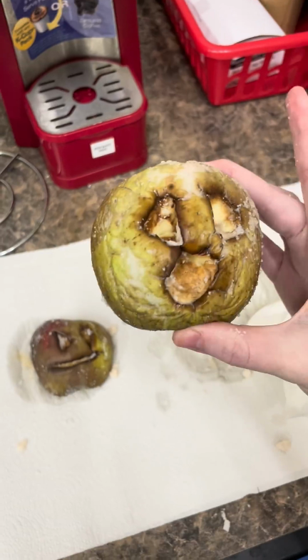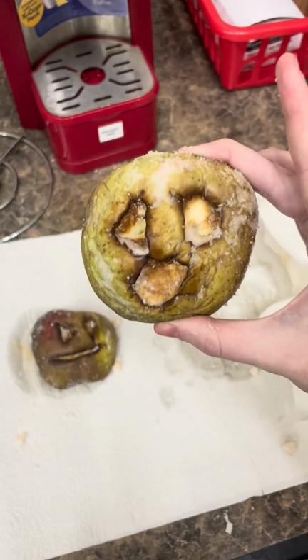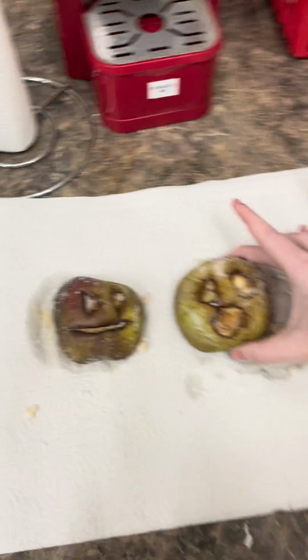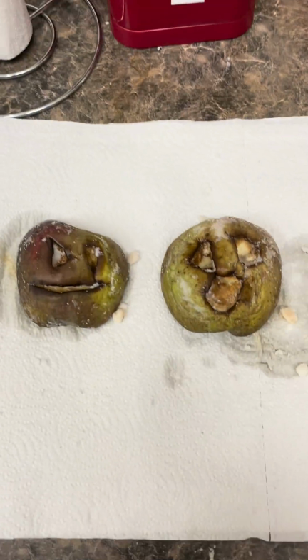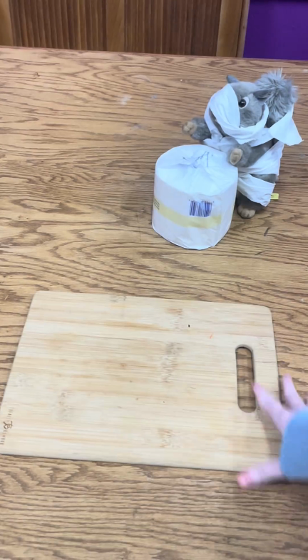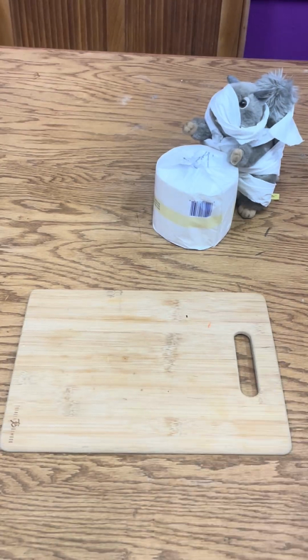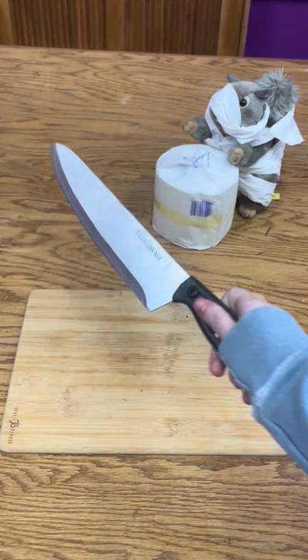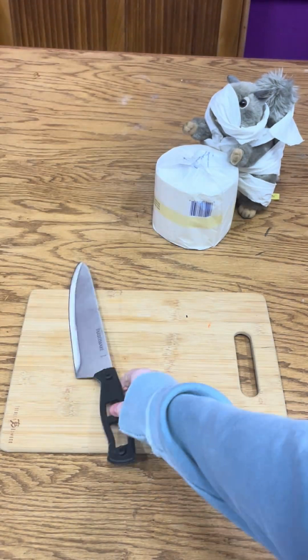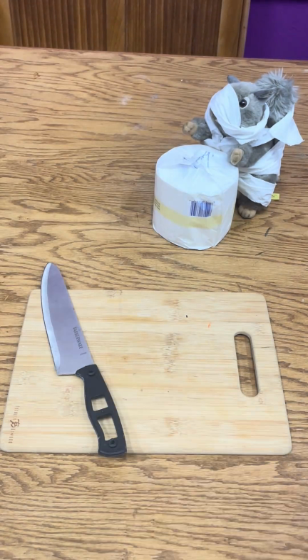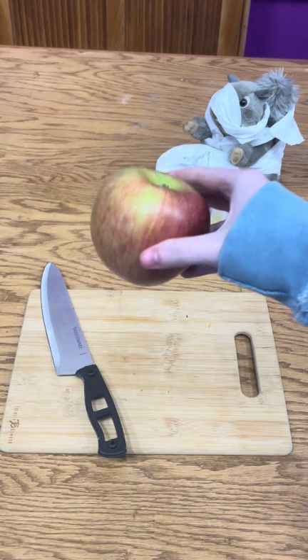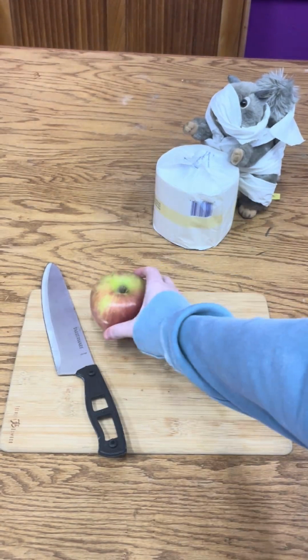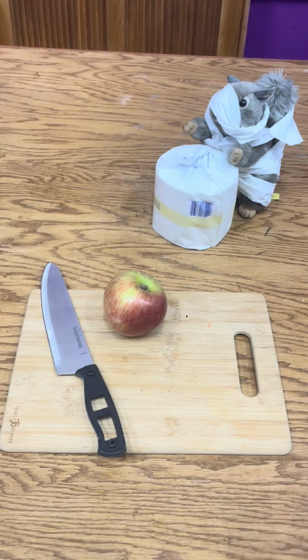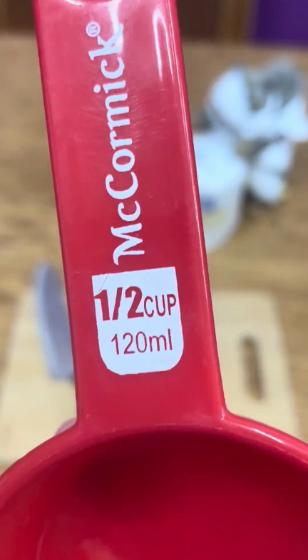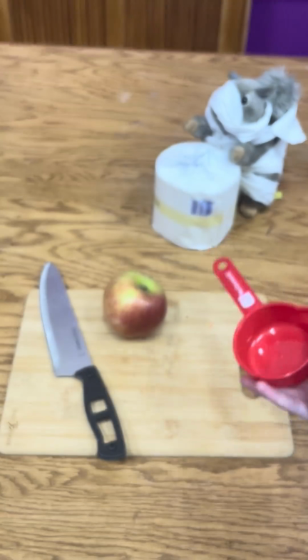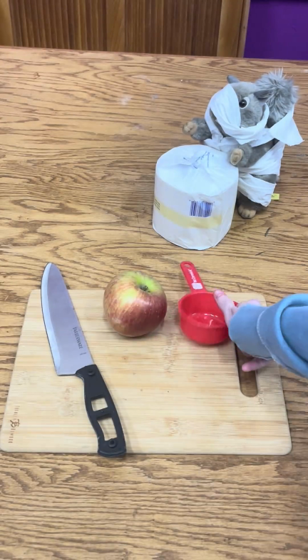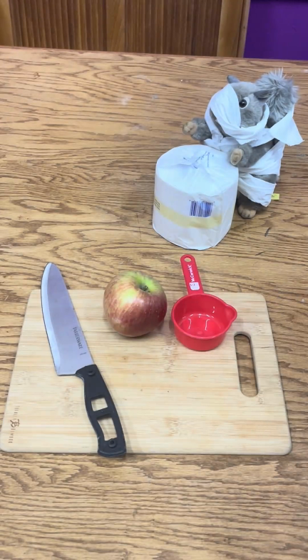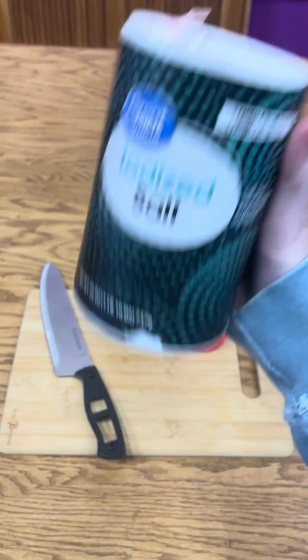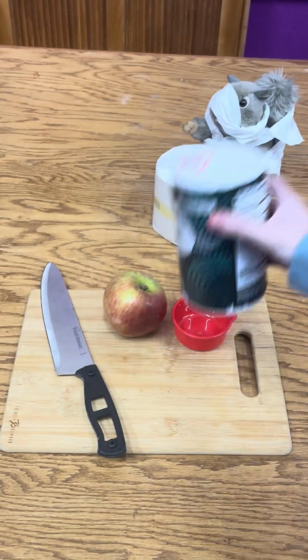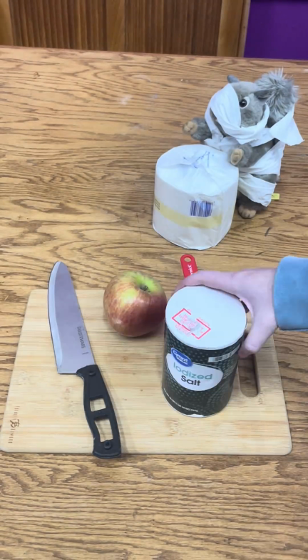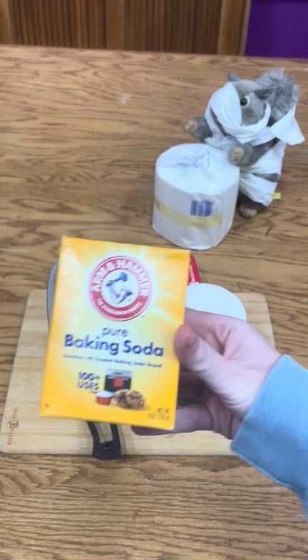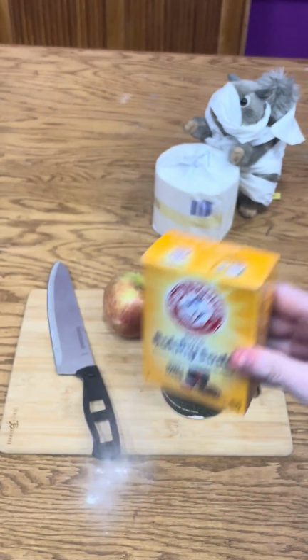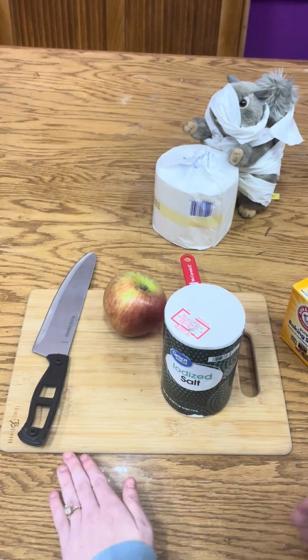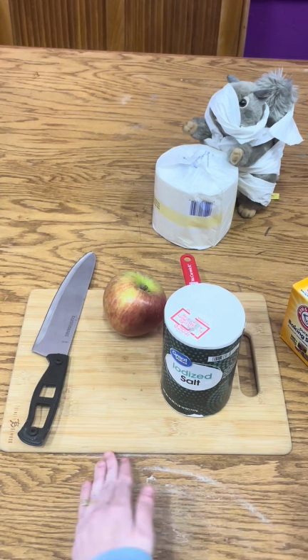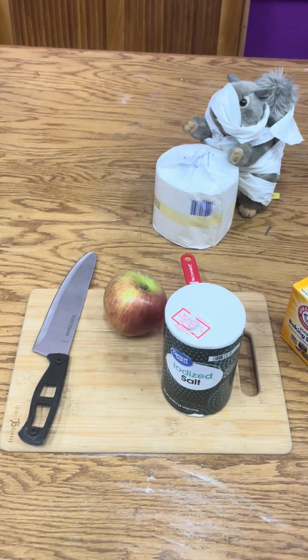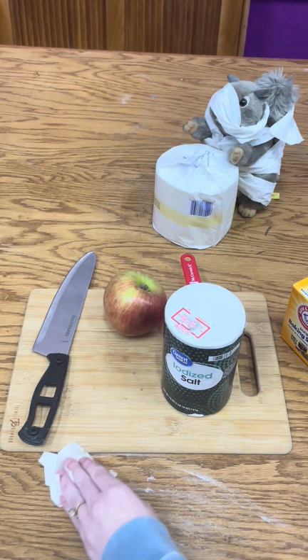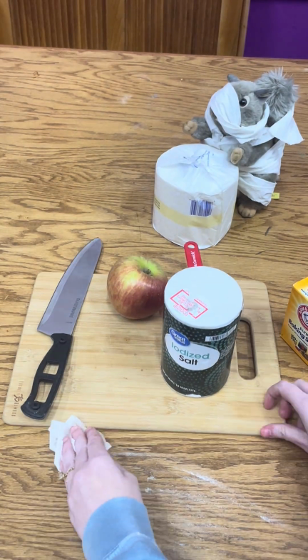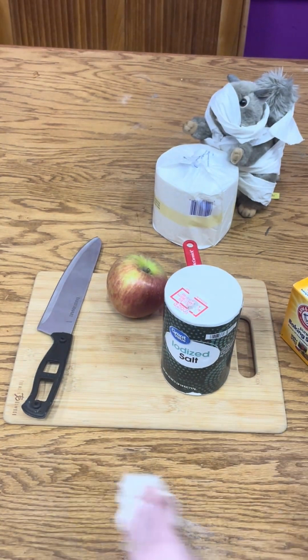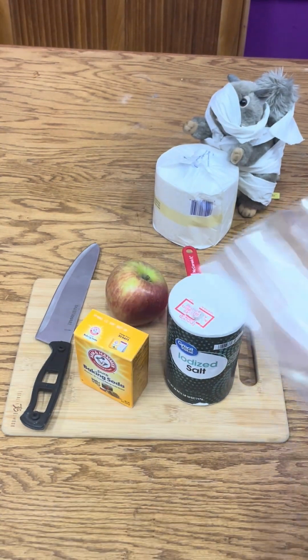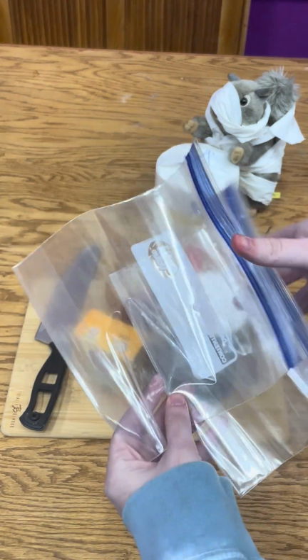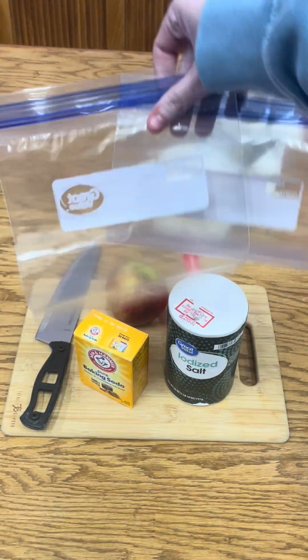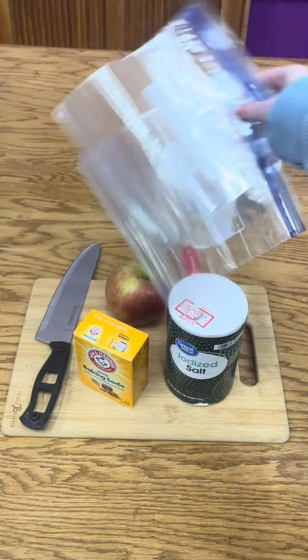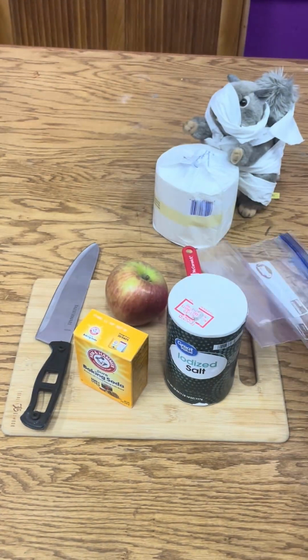Let's make a mummified apple! You'll need a cutting board, a knife, an apple, a half cup measuring cup, some salt, some baking soda — and don't shake it around, I have no idea why I did that — and also two ziplock baggies.